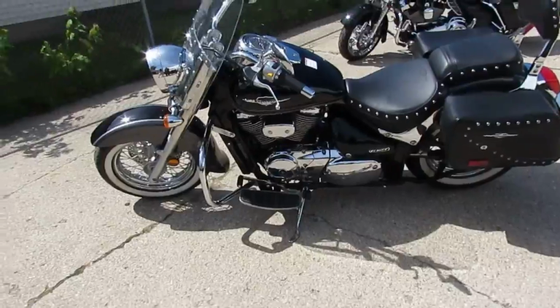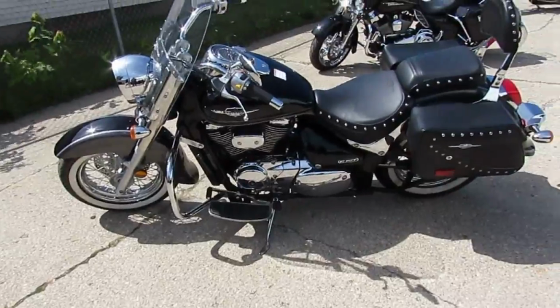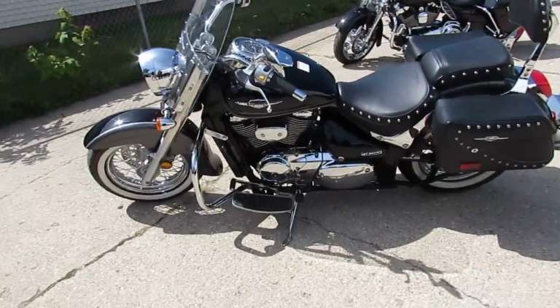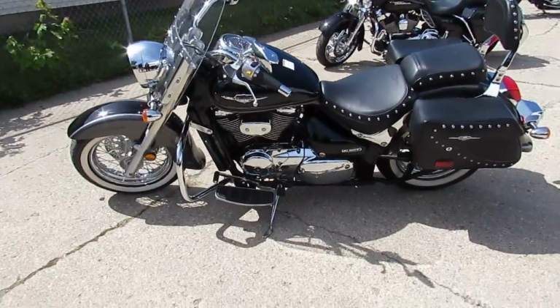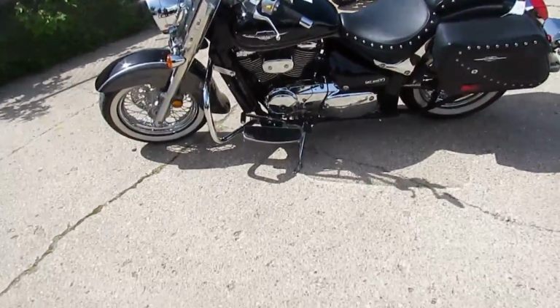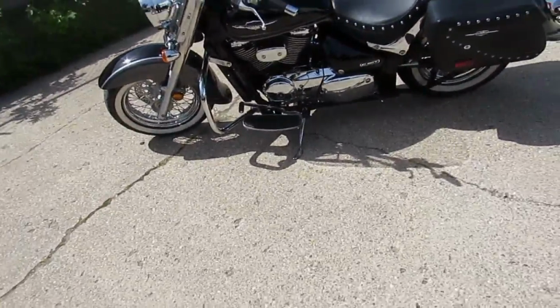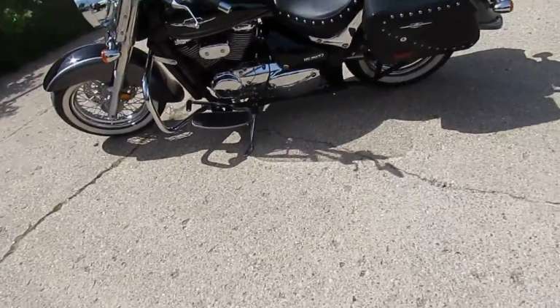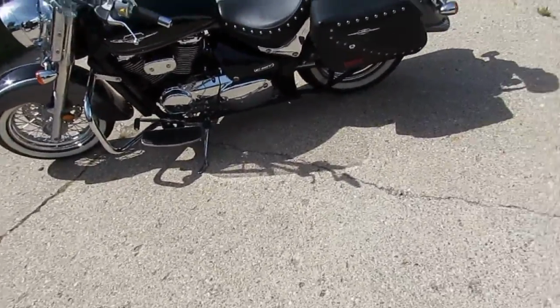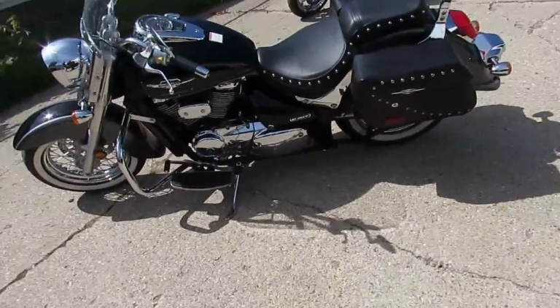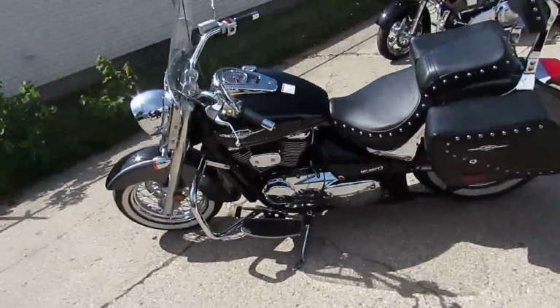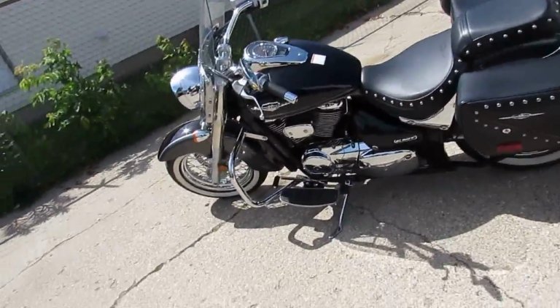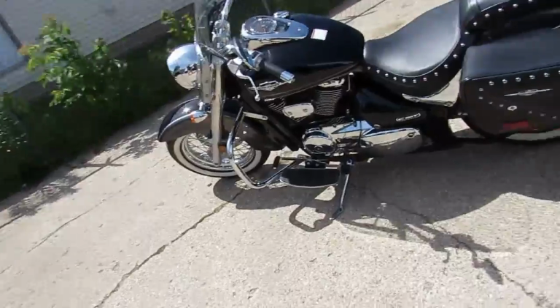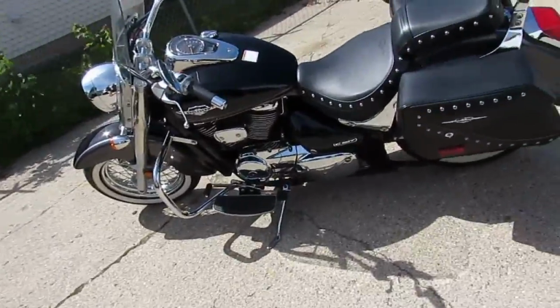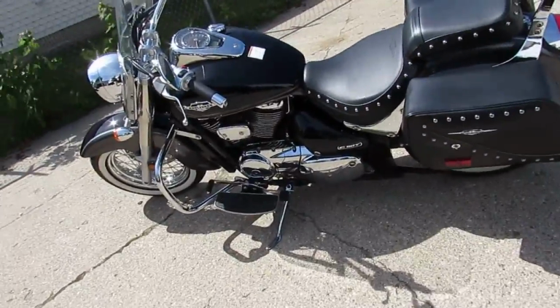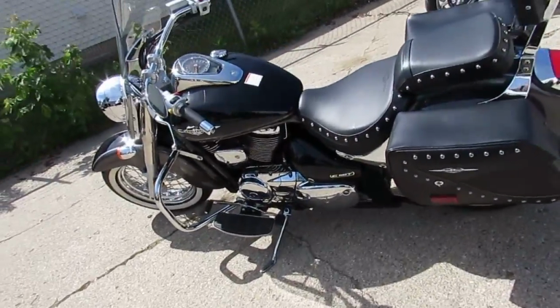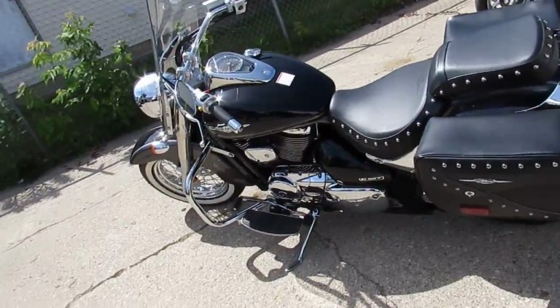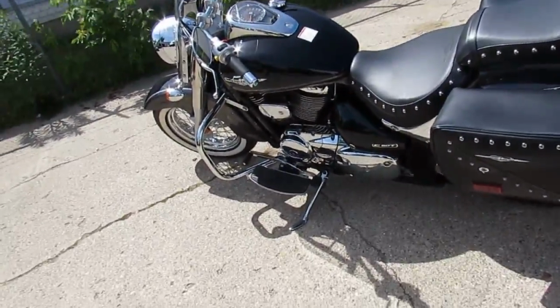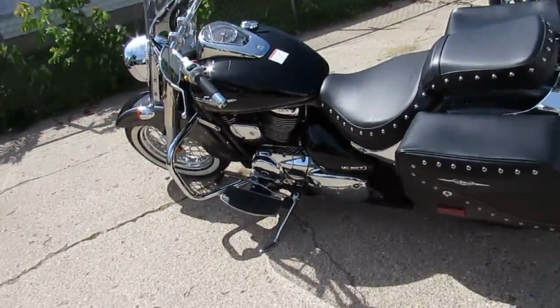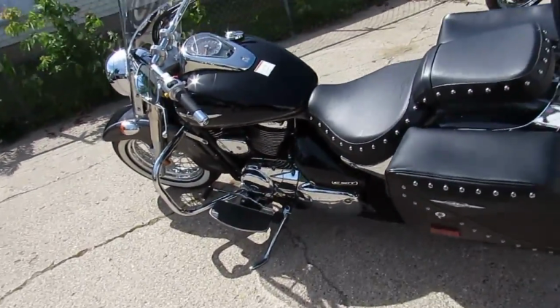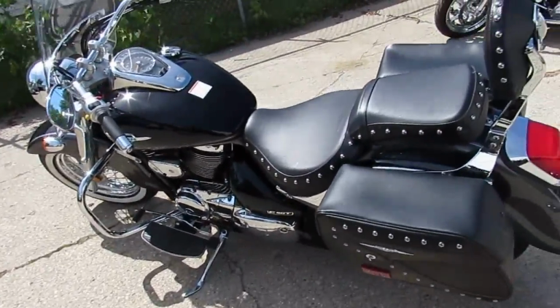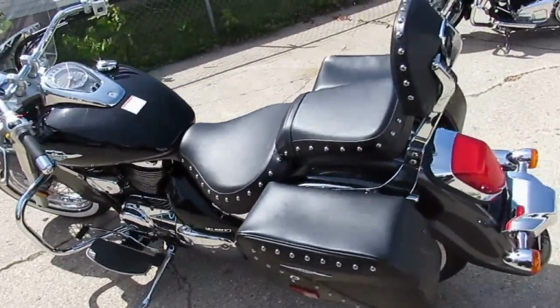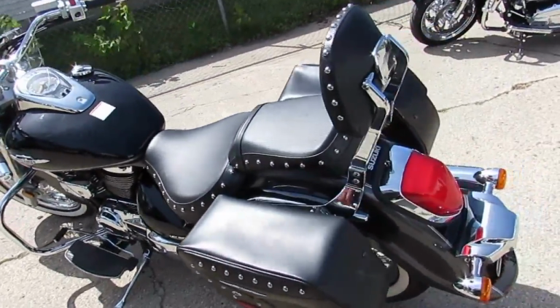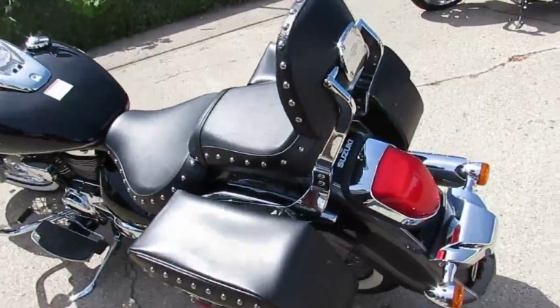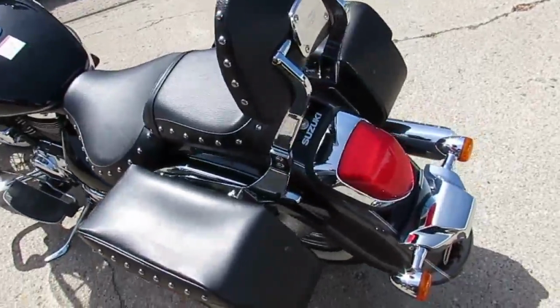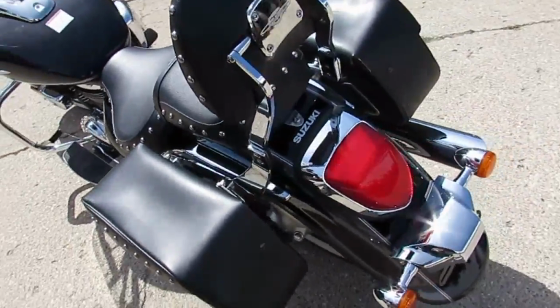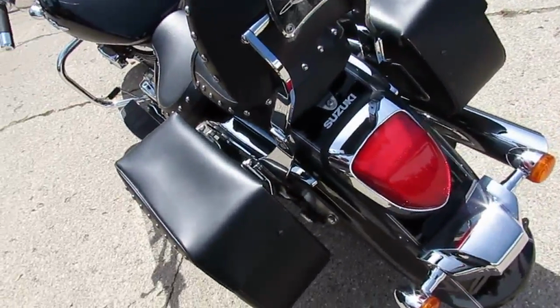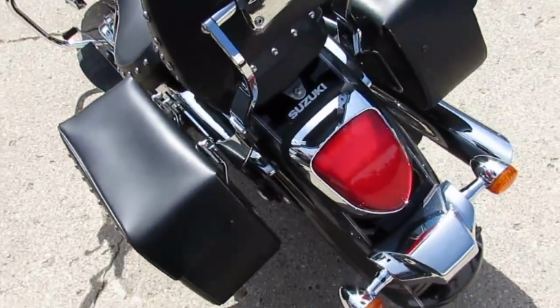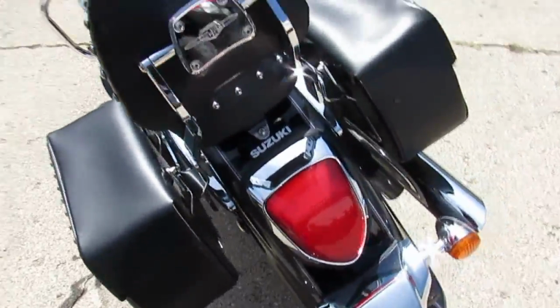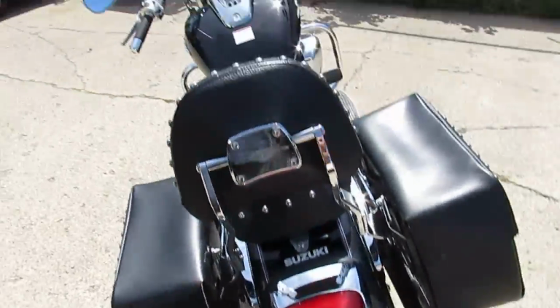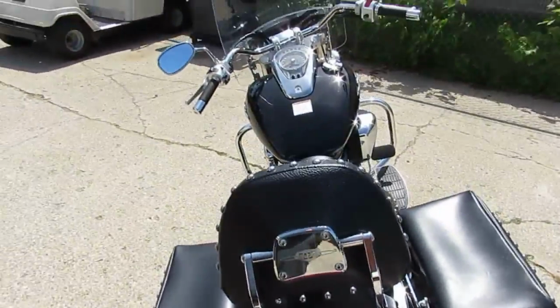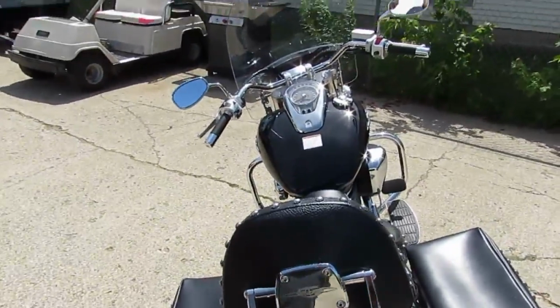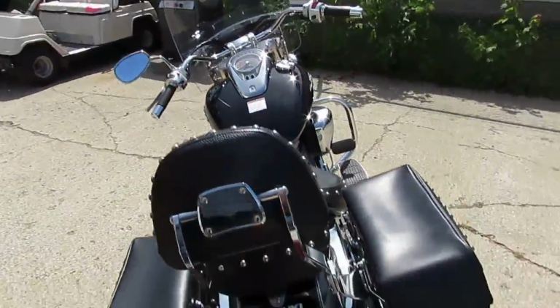Hey guys, it's Approval Powersports doing some videos on our used cruisers. We have a 2009 Suzuki Boulevard C50T here for sale. She's got a little miles — 3,947 miles. This thing's just like brand new.